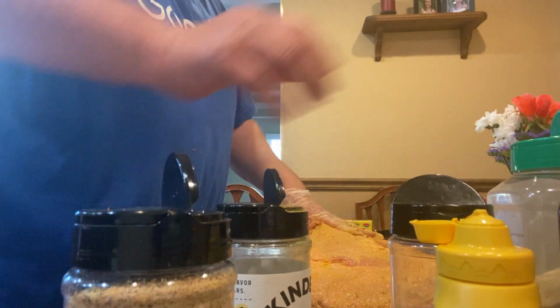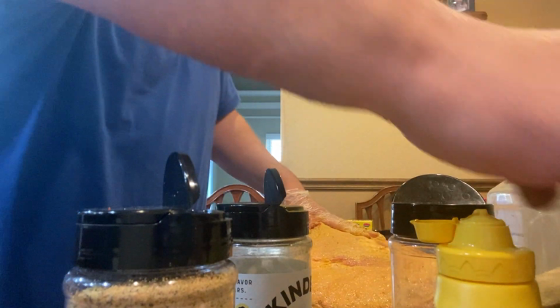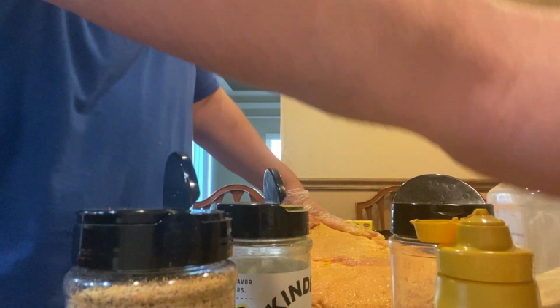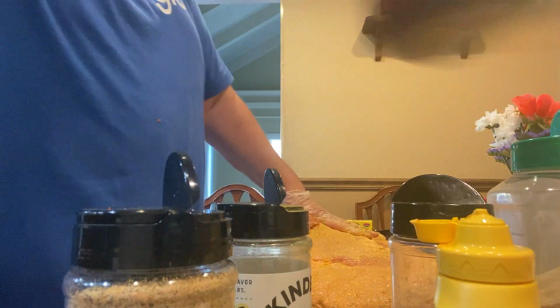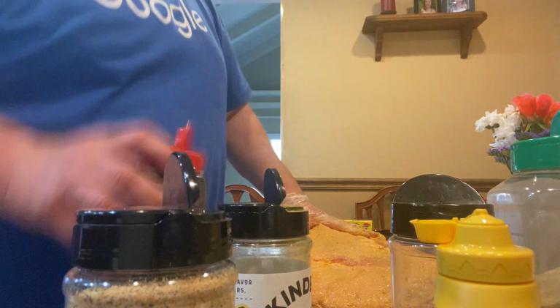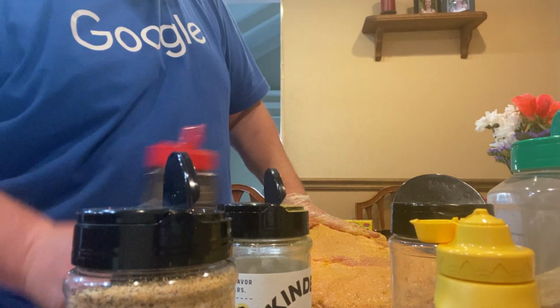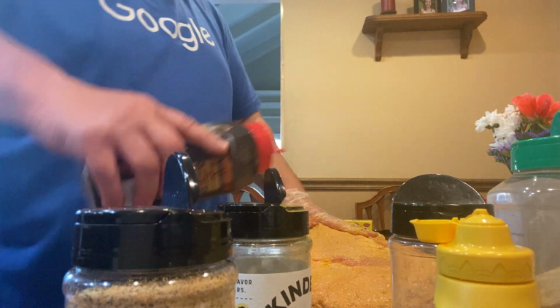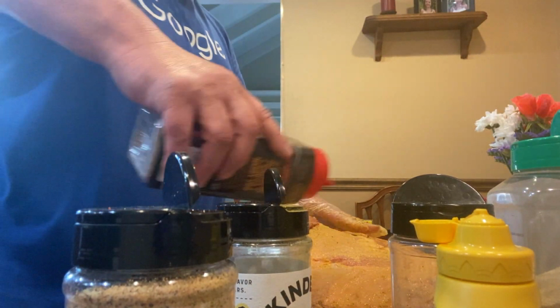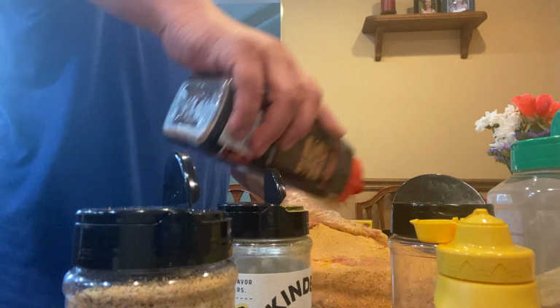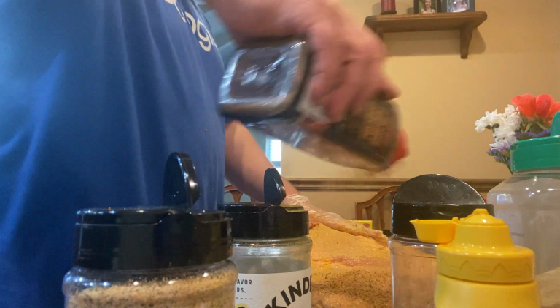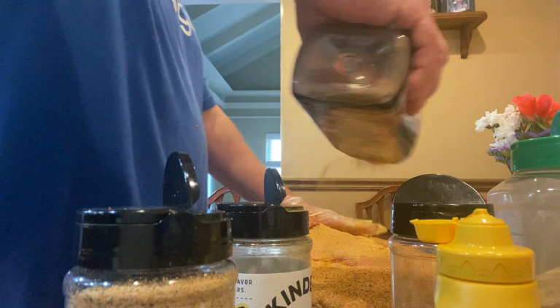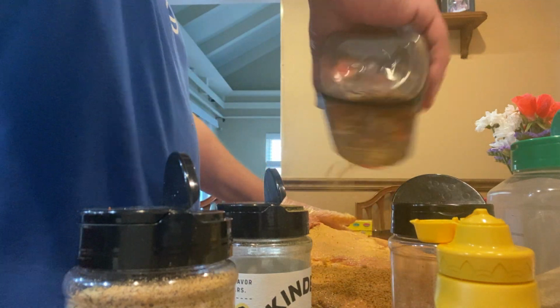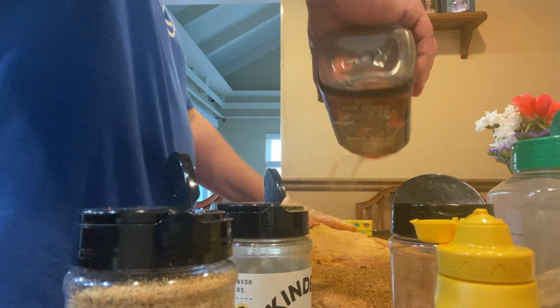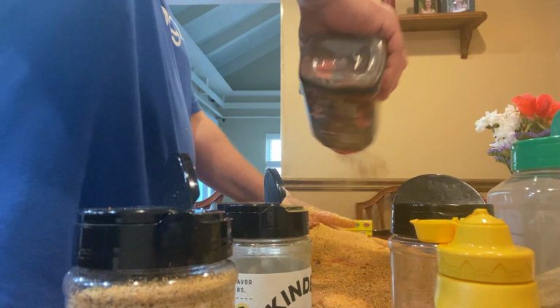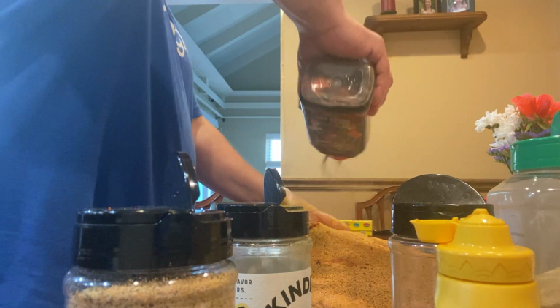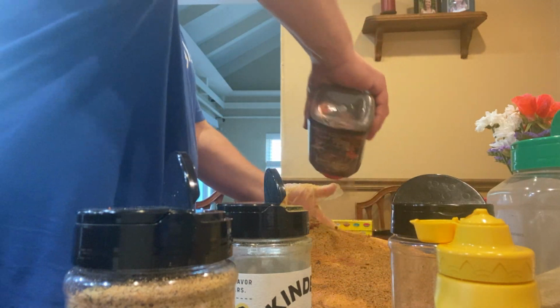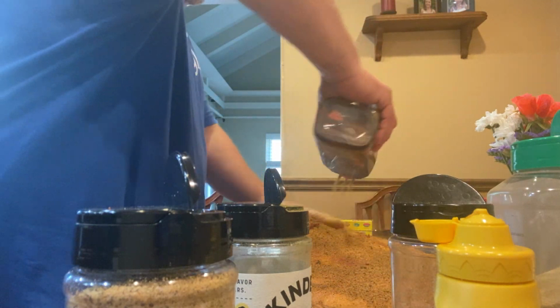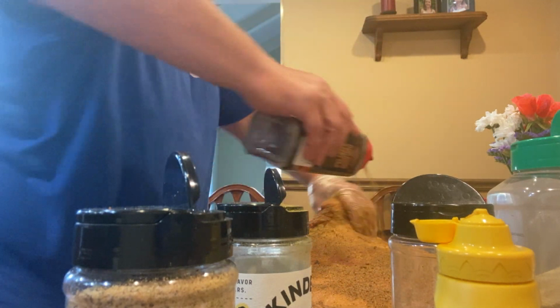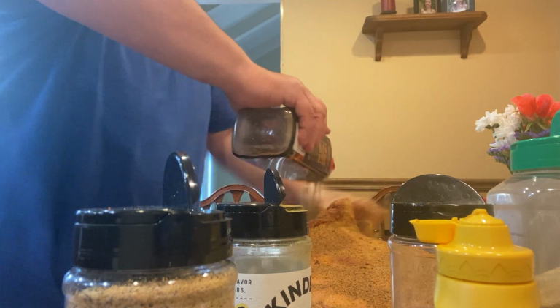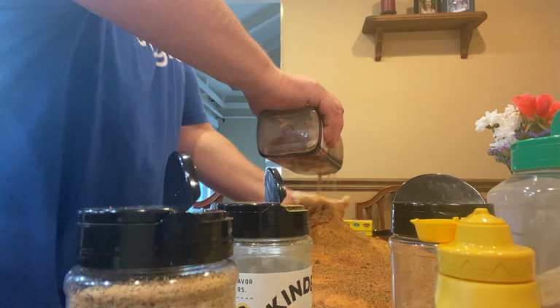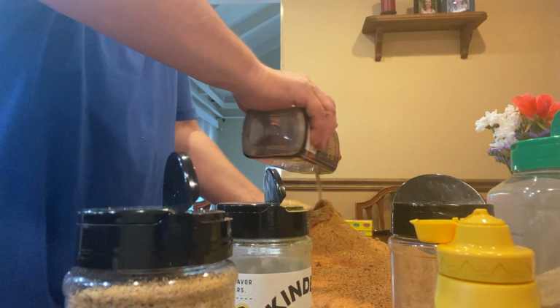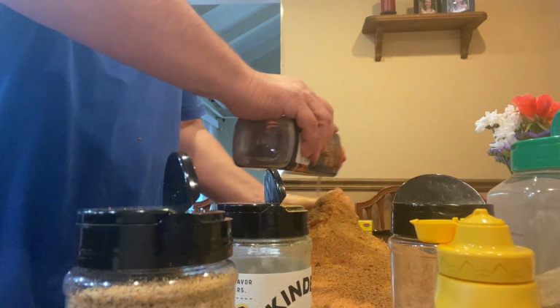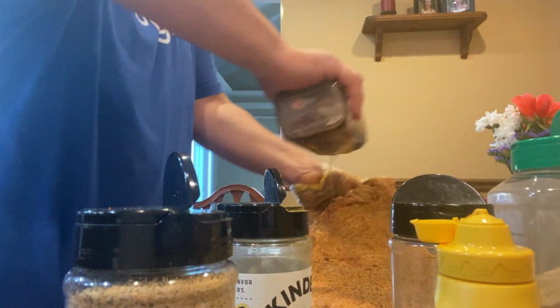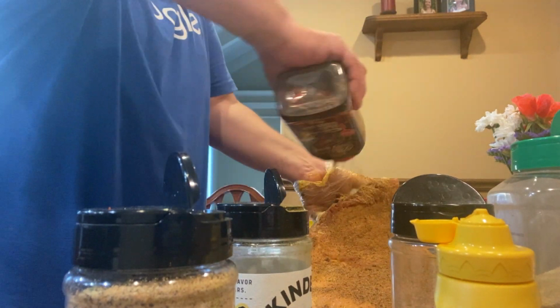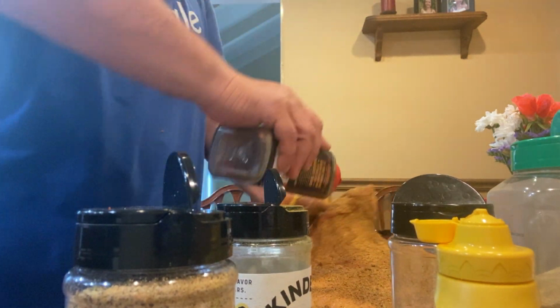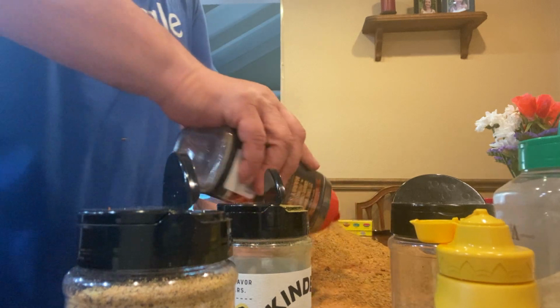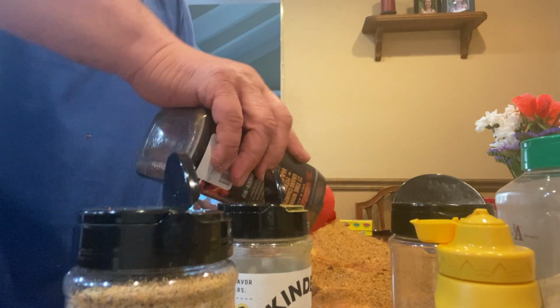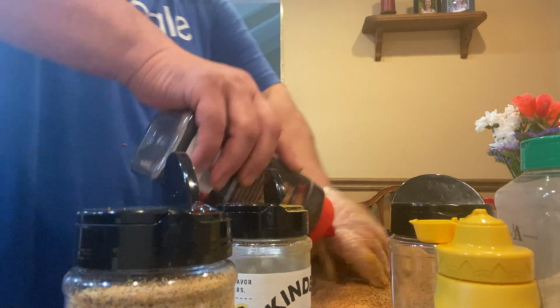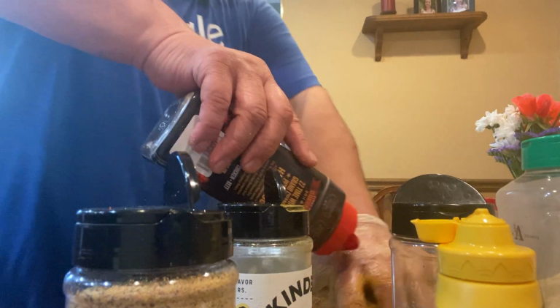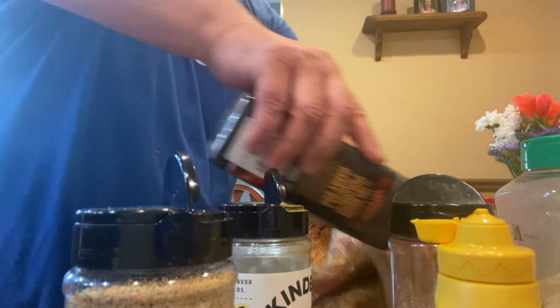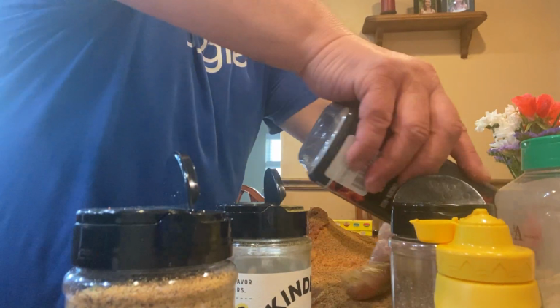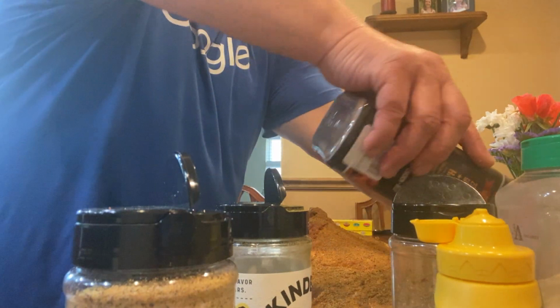Back to the same thing, we can do the same process — same stuff. A little generous of this fat. Slap Your Daddy barbecue seasoning. Sides are important. Ends are important as well.